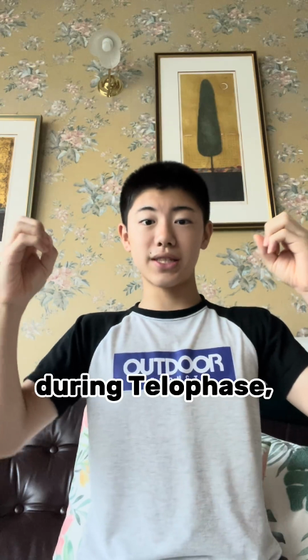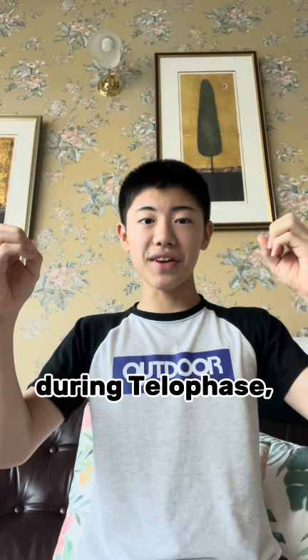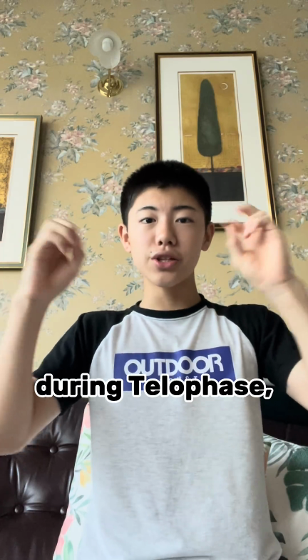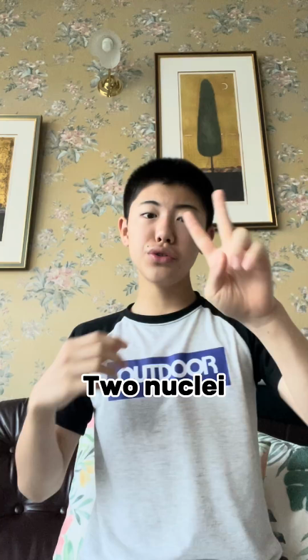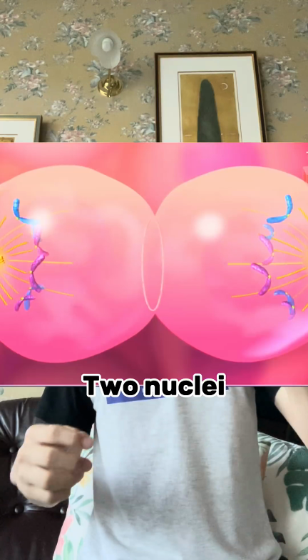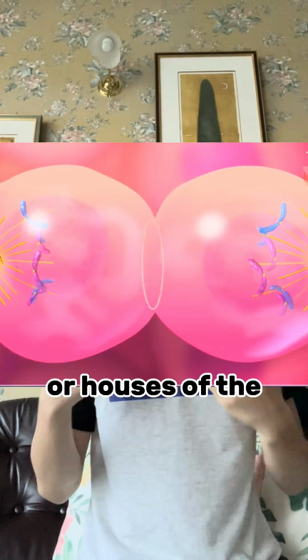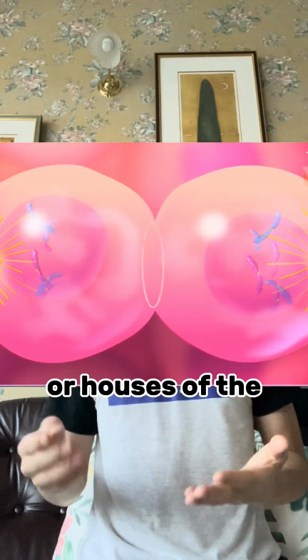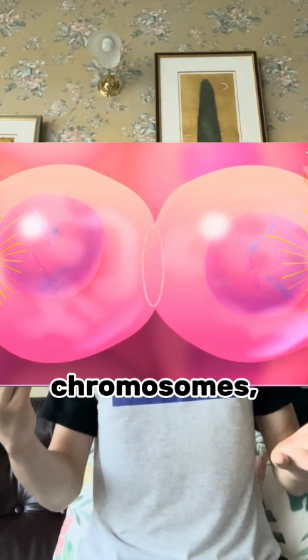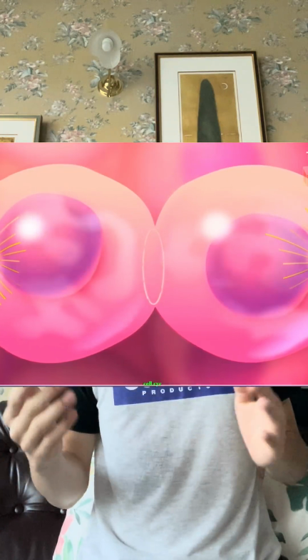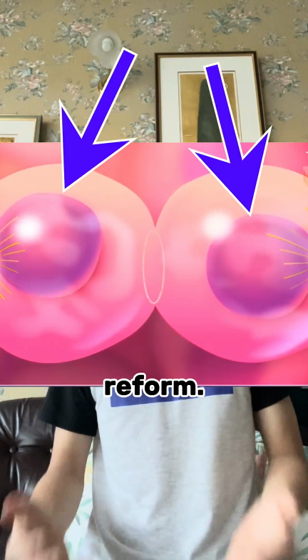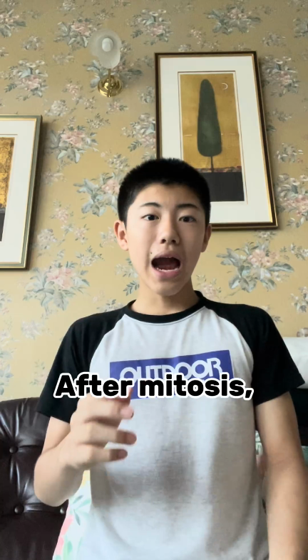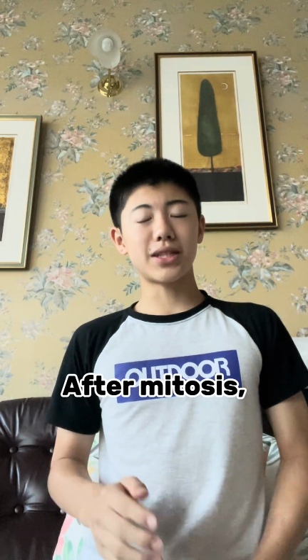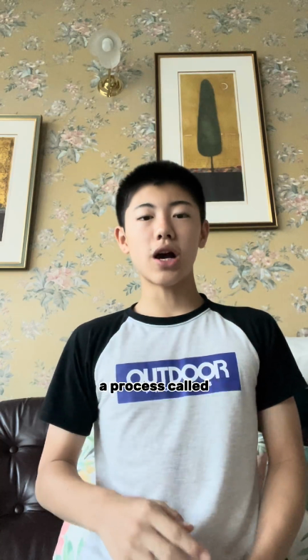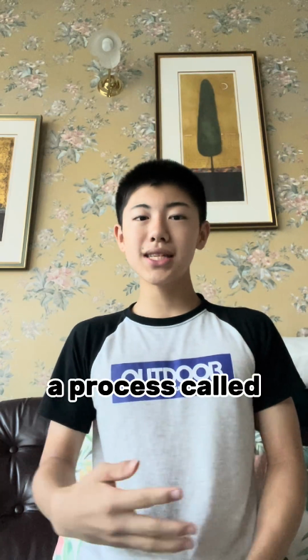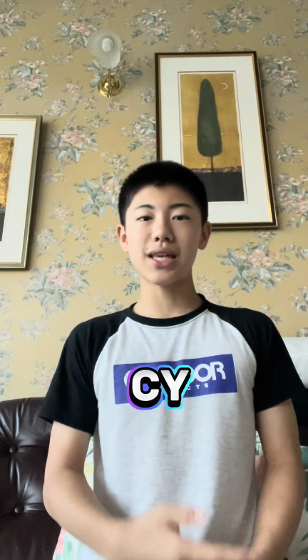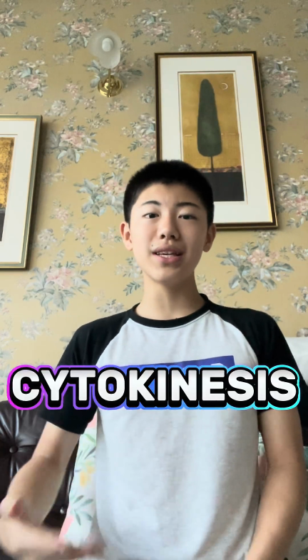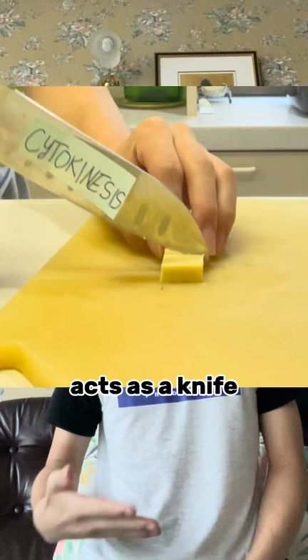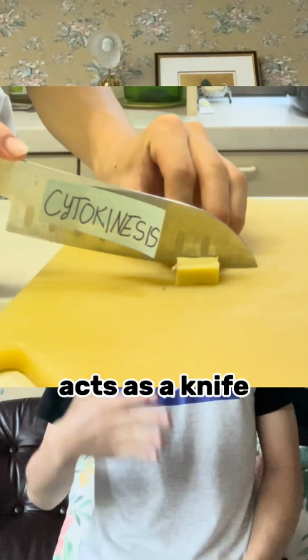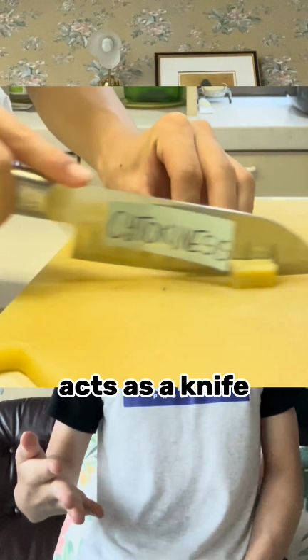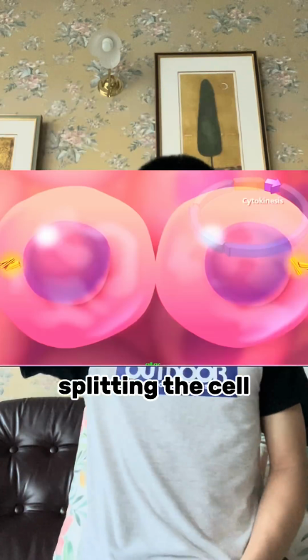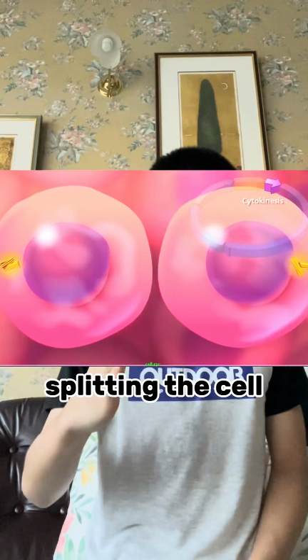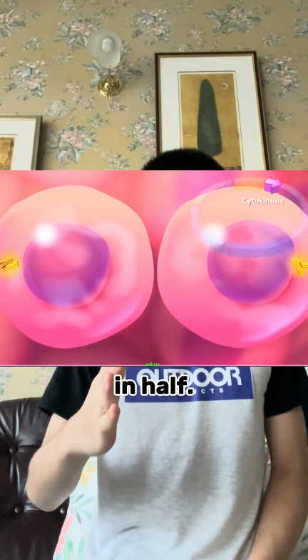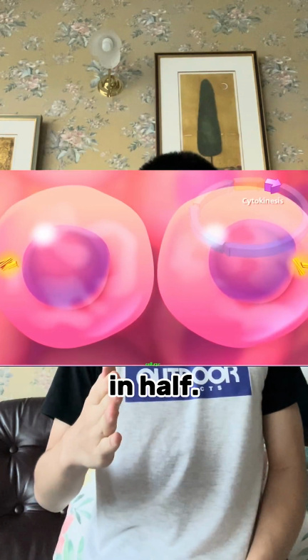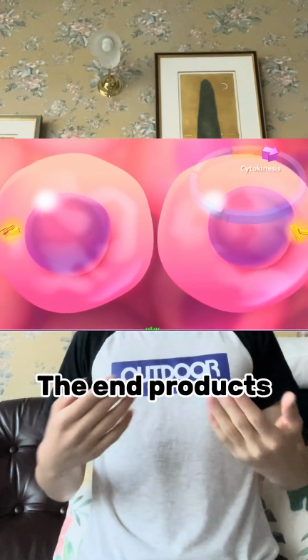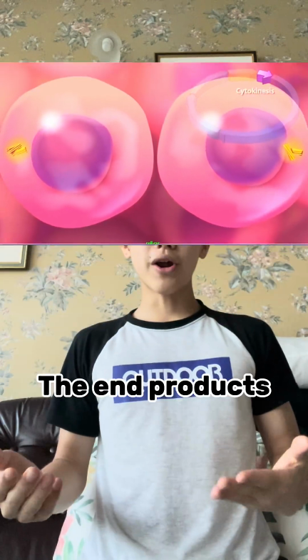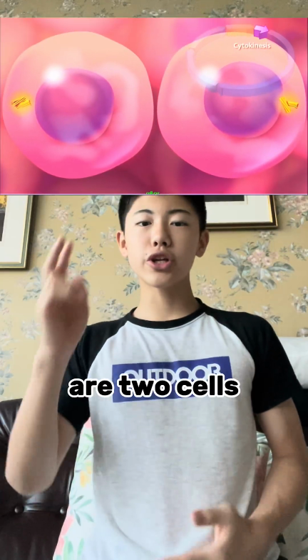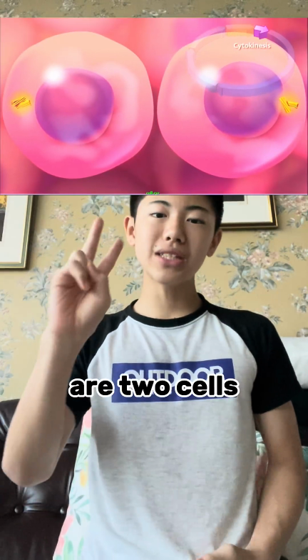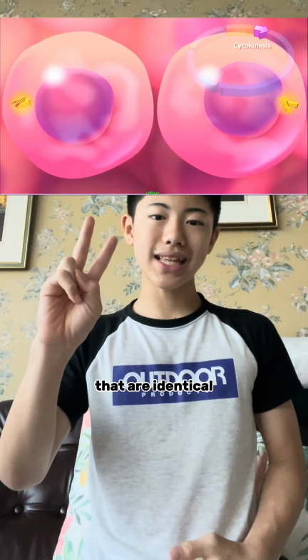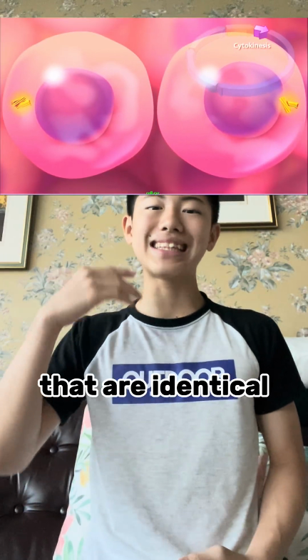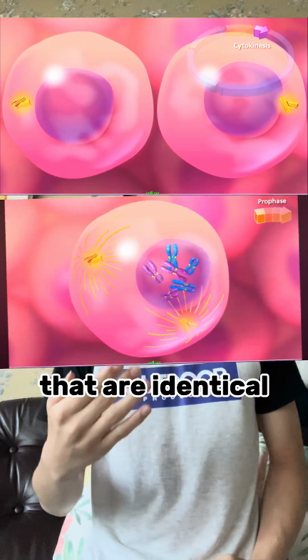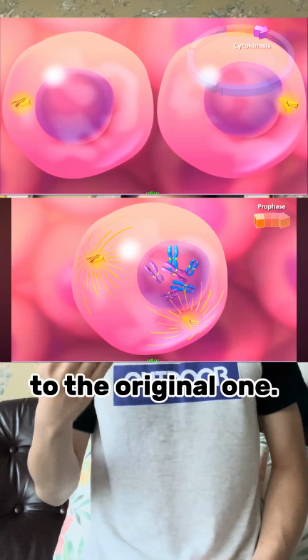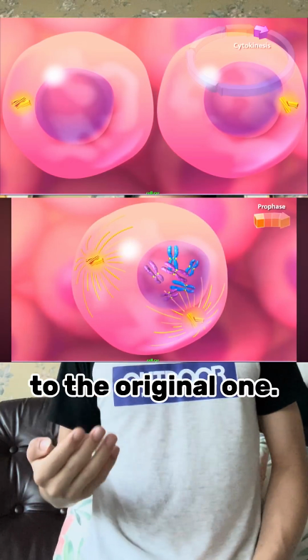Finally, during telophase, two nuclei — or houses of the chromosomes — reform. After mitosis, a process called cytokinesis acts as a knife, splitting the cell in half. The end products are two cells that are identical to the original one.